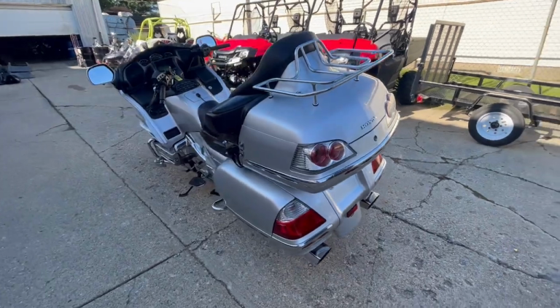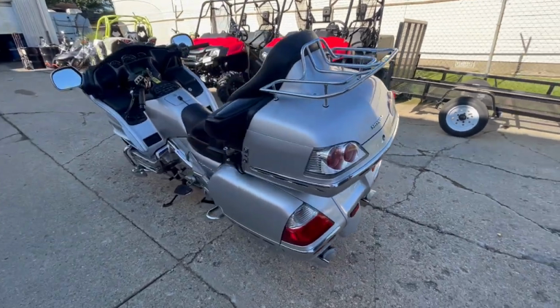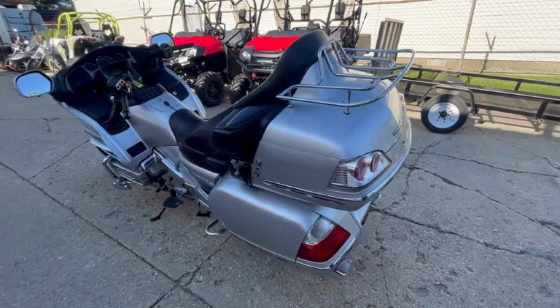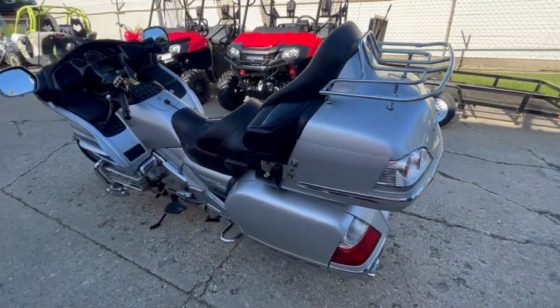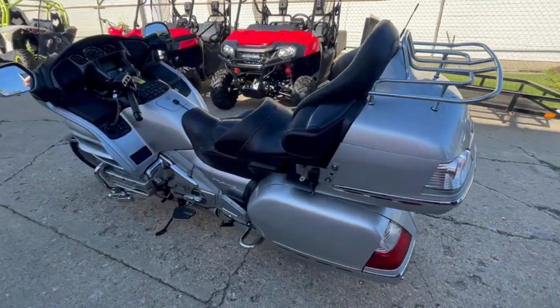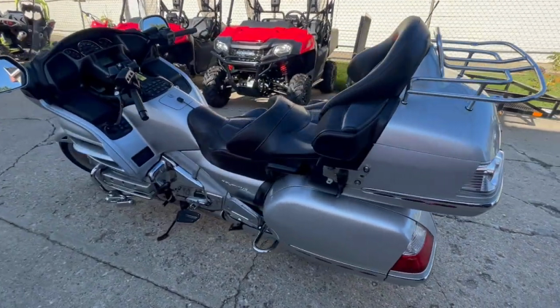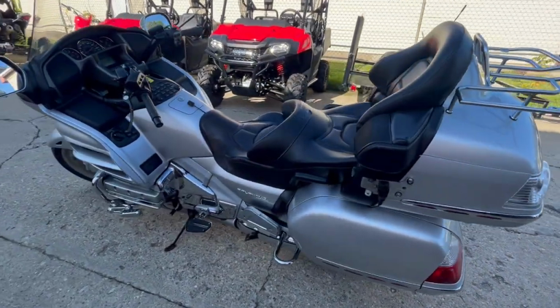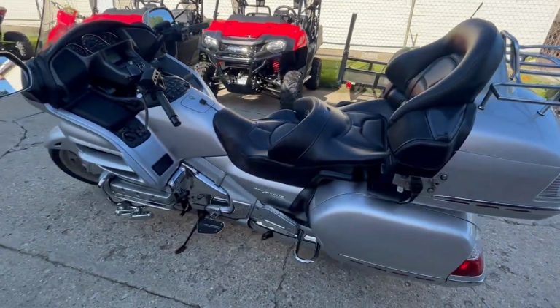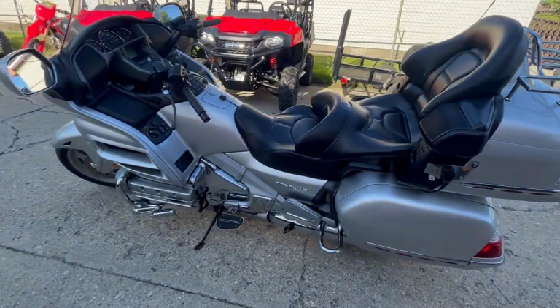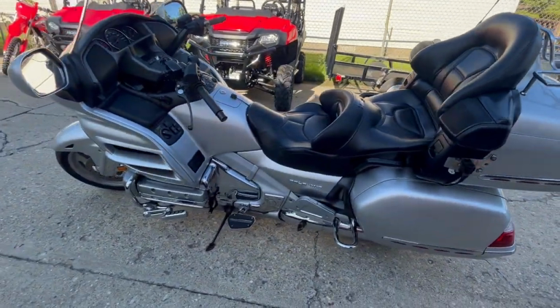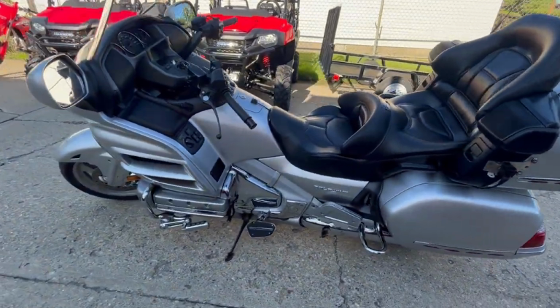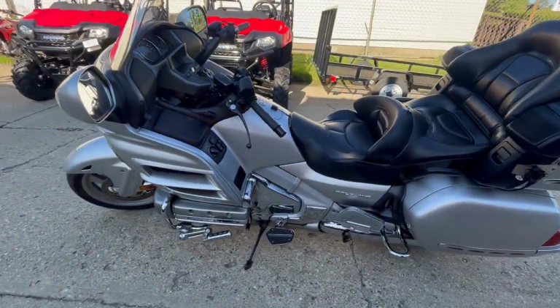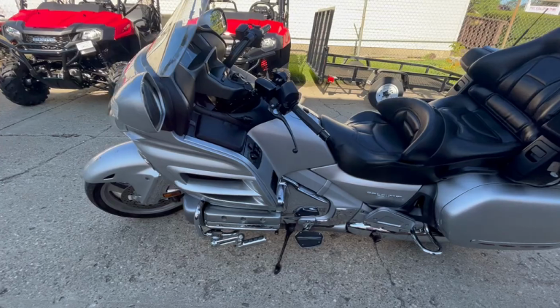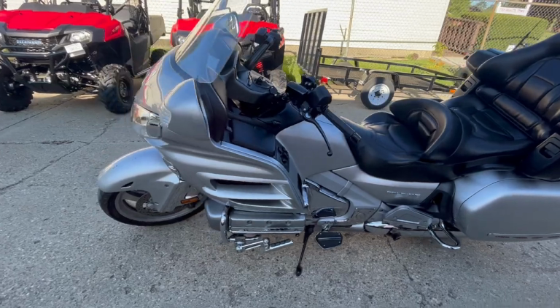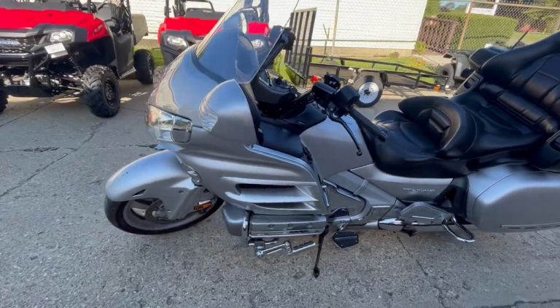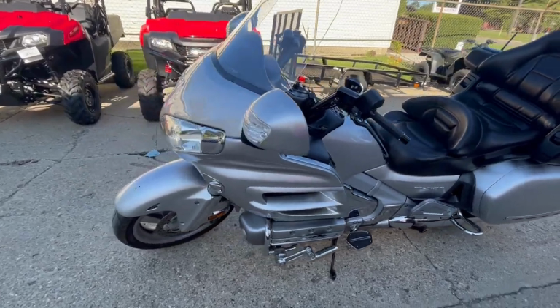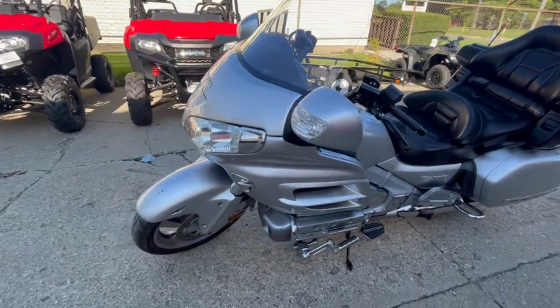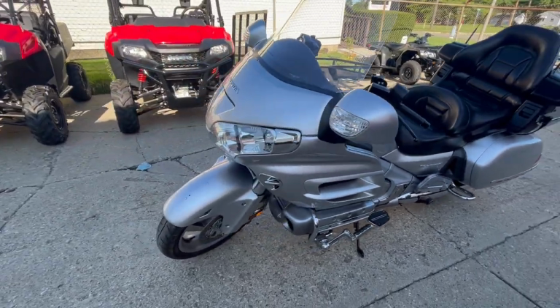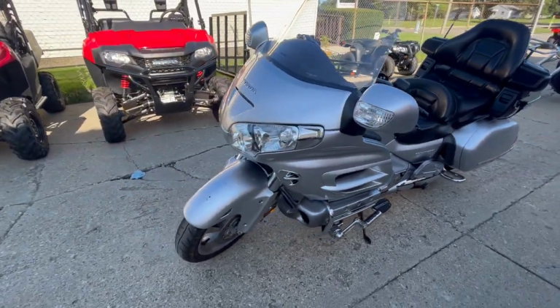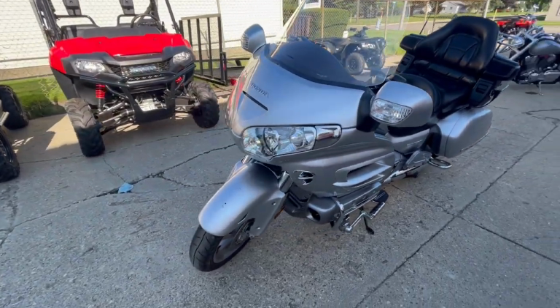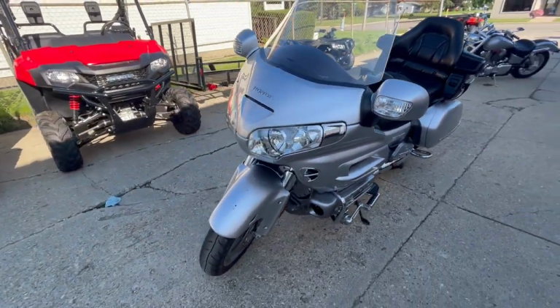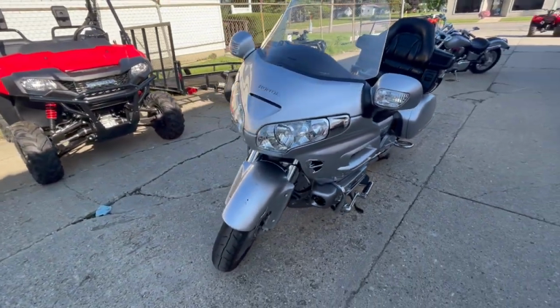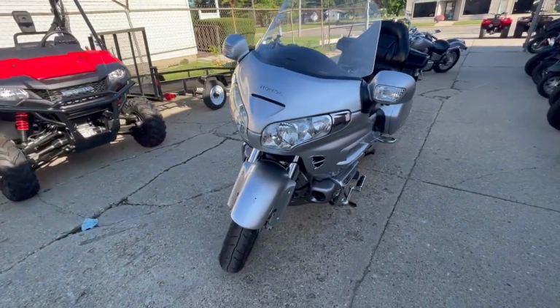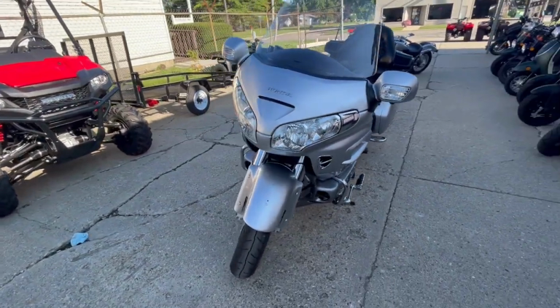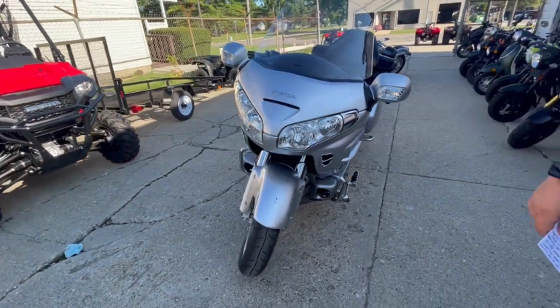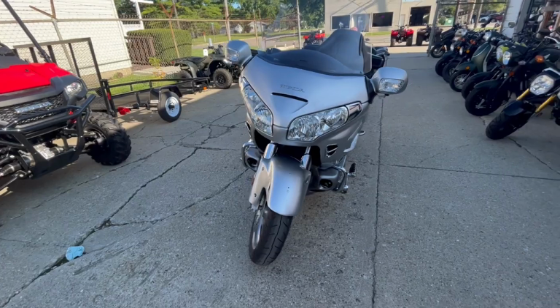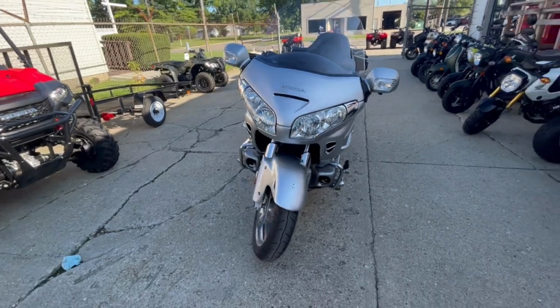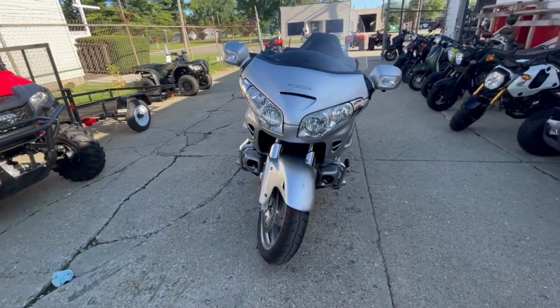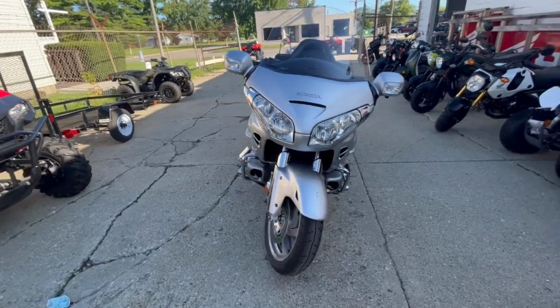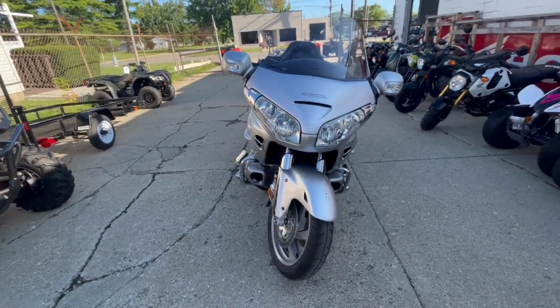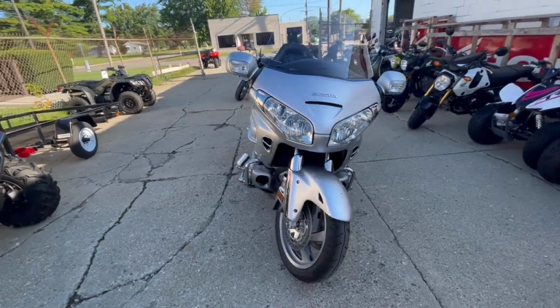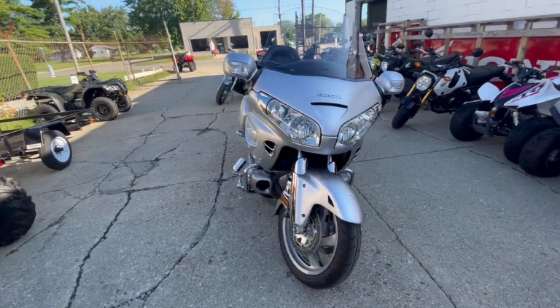Fully loaded with options: cruise control, highway pegs, CB, intercom, stereo, auxiliary, and more. This one runs strong, everything works as it should. It's just been serviced here at the dealership and is ready to go.